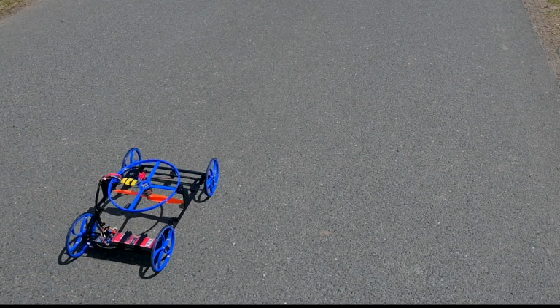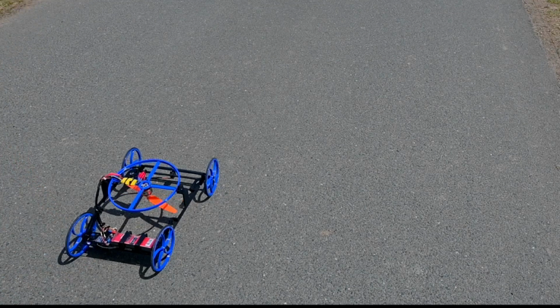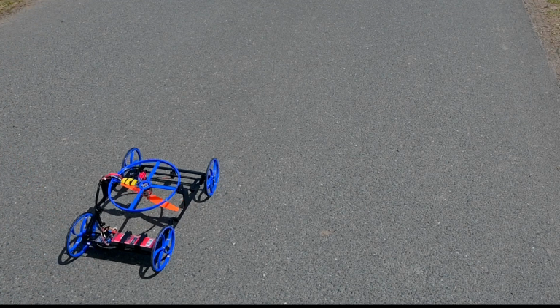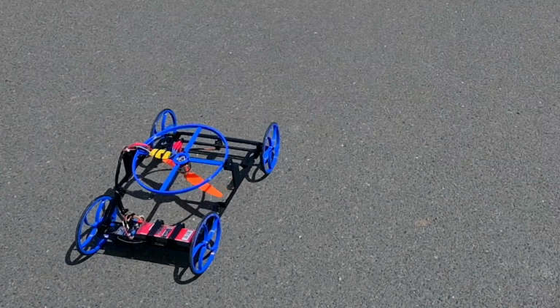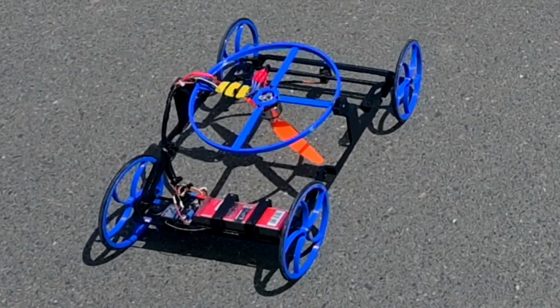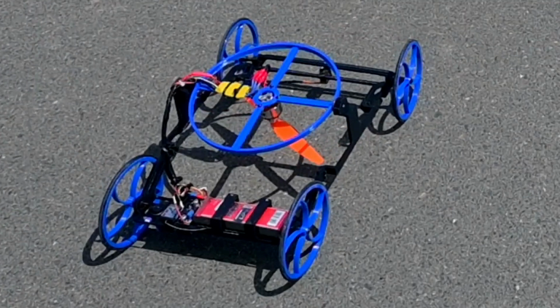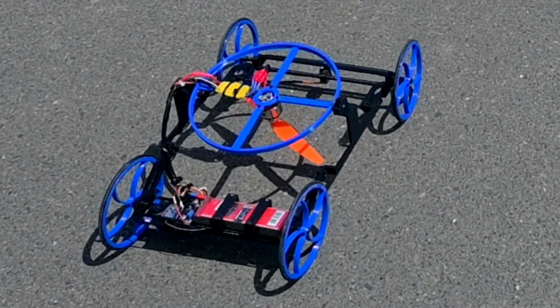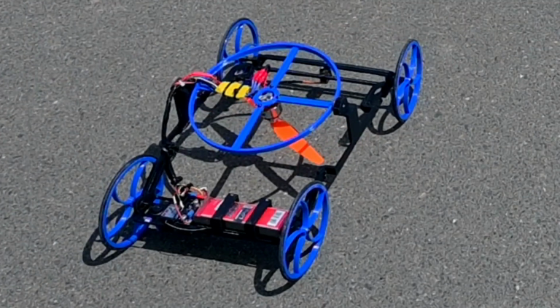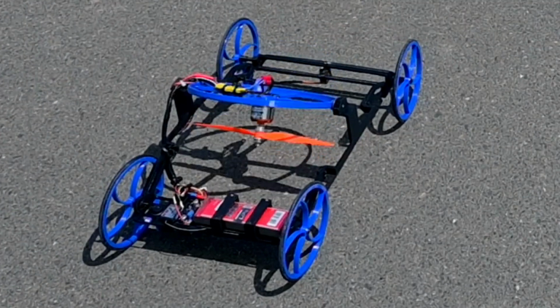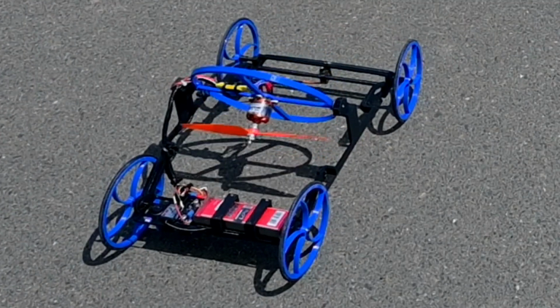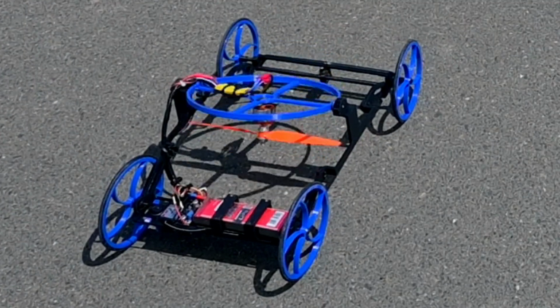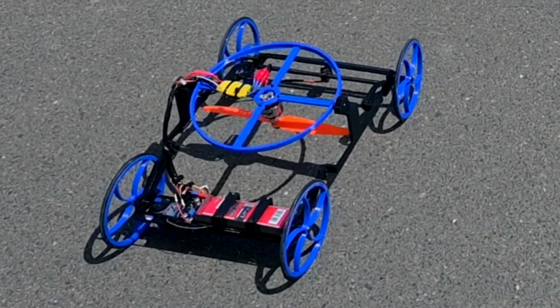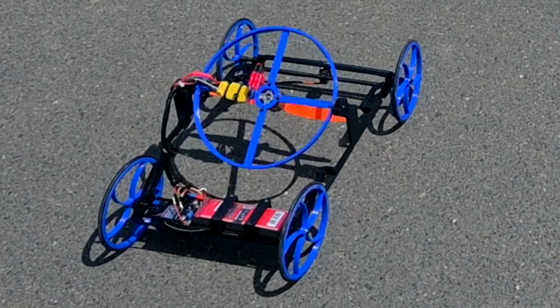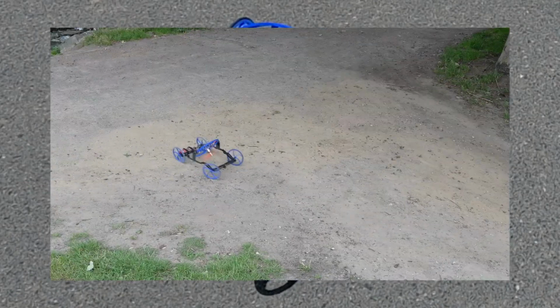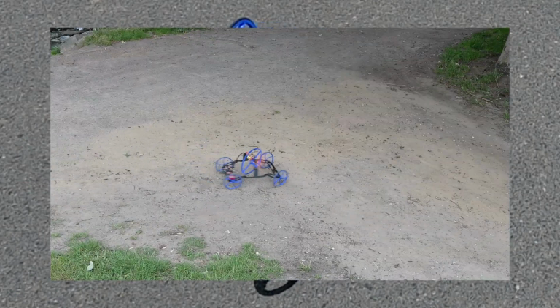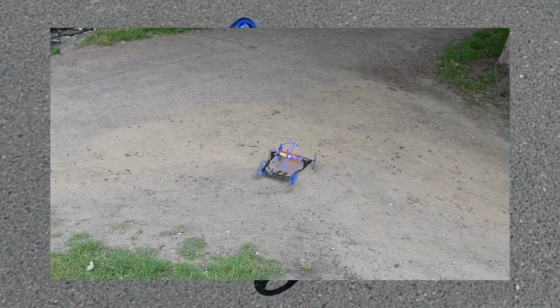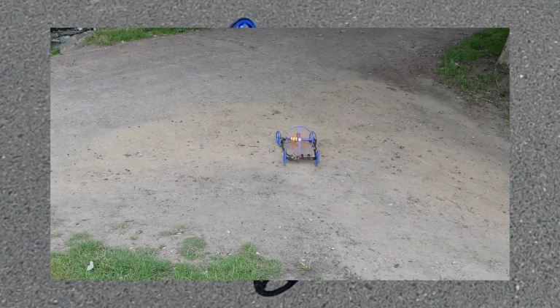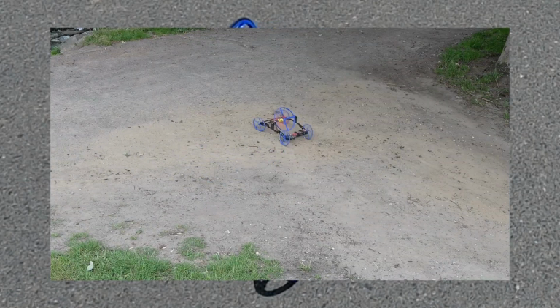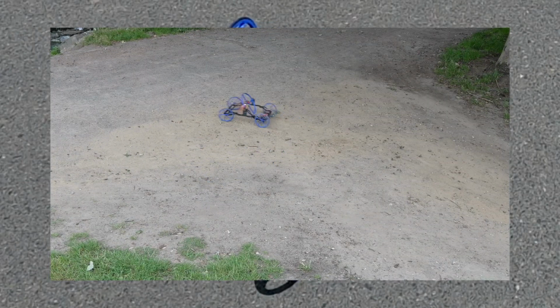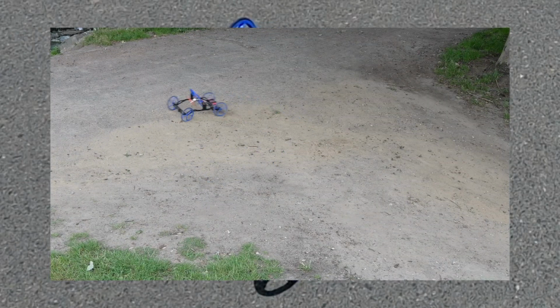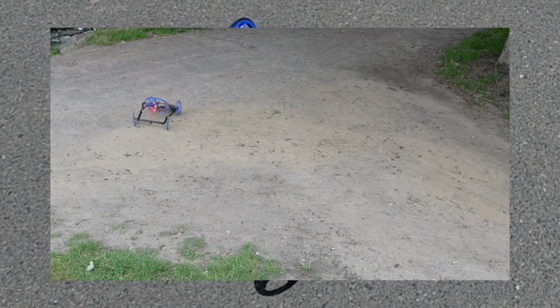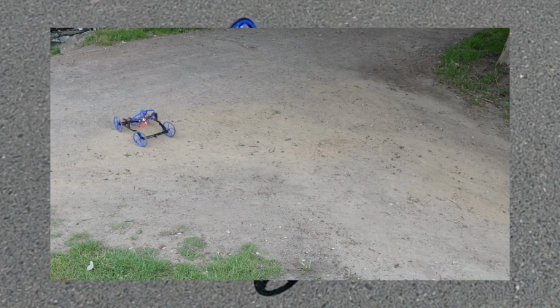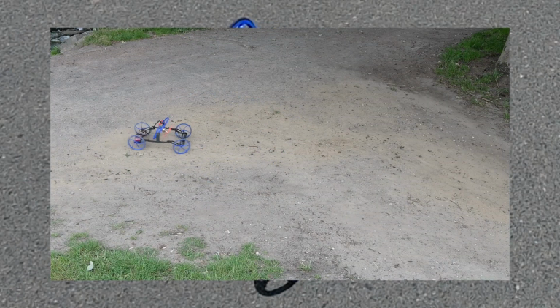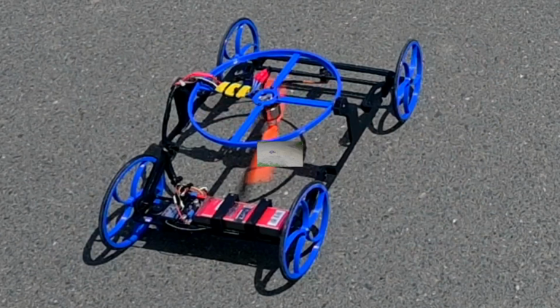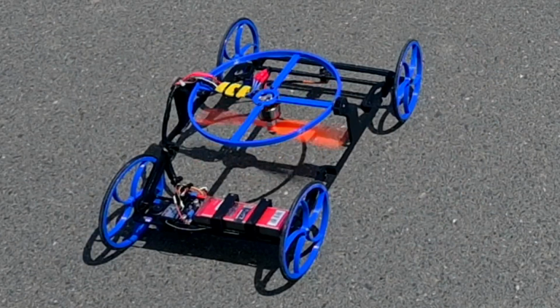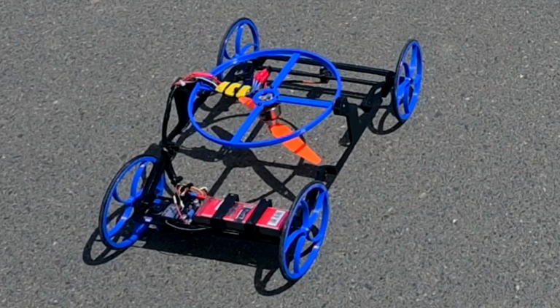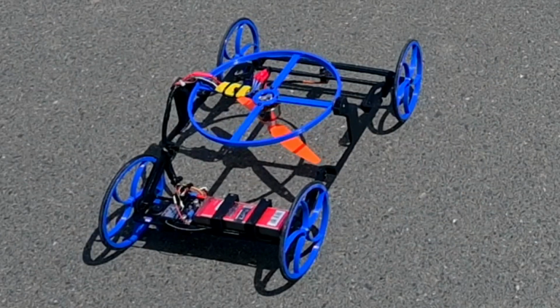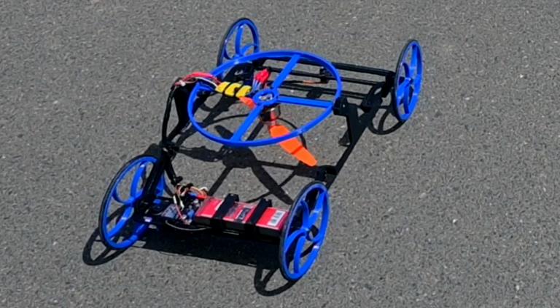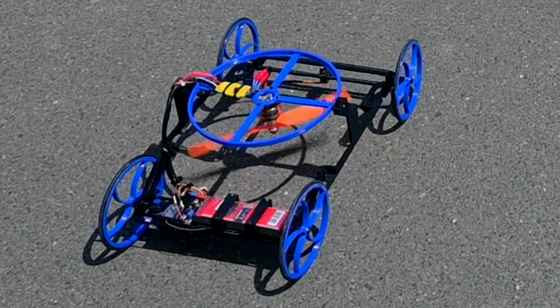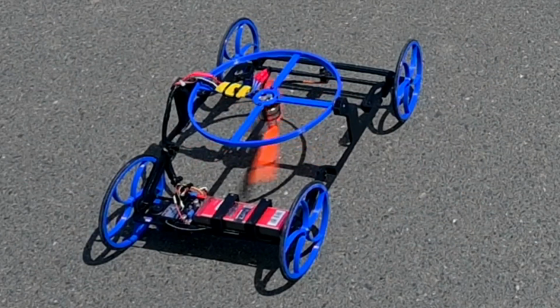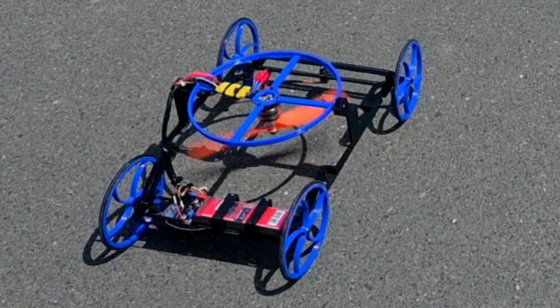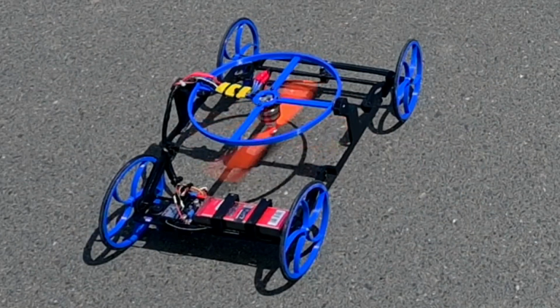This is Sonic, a remote-controlled robot. It's really fun to steer, and it's incredibly fast.